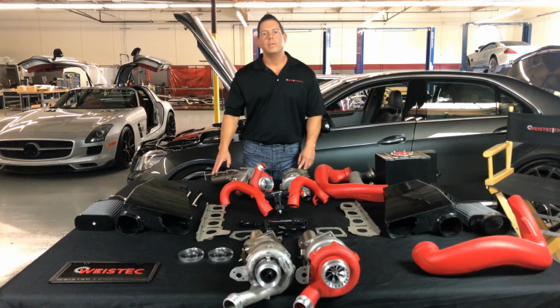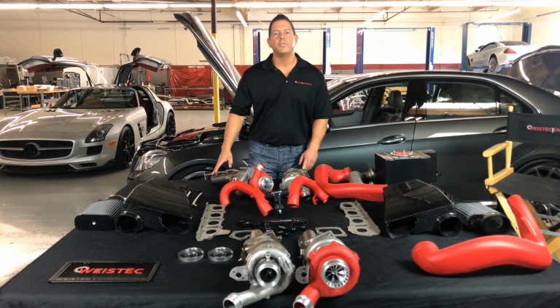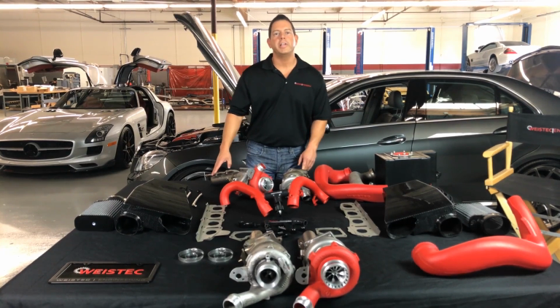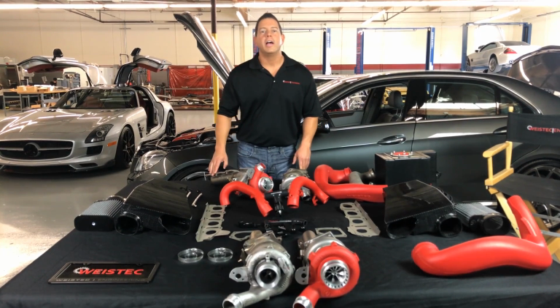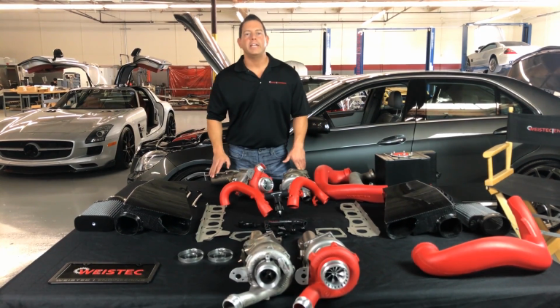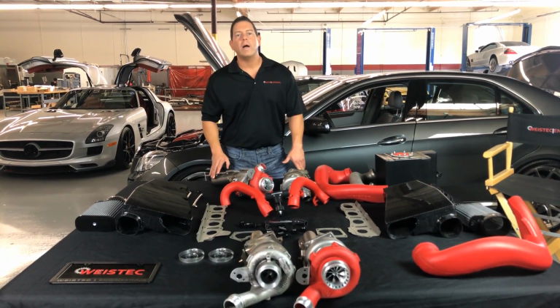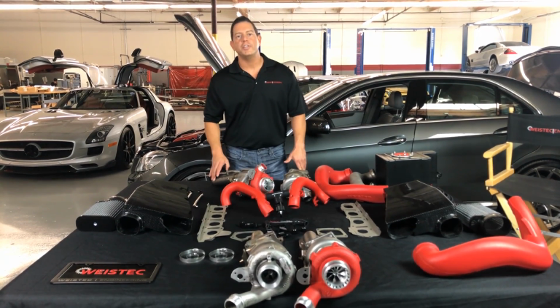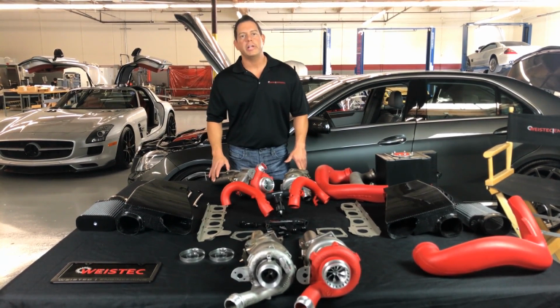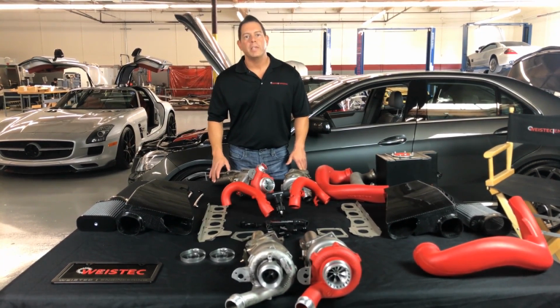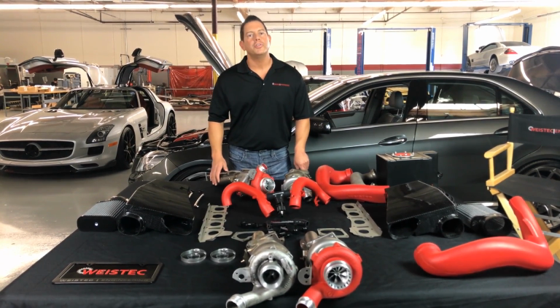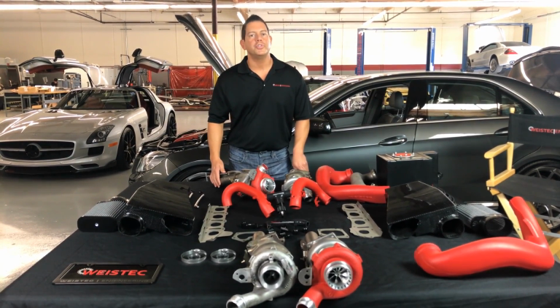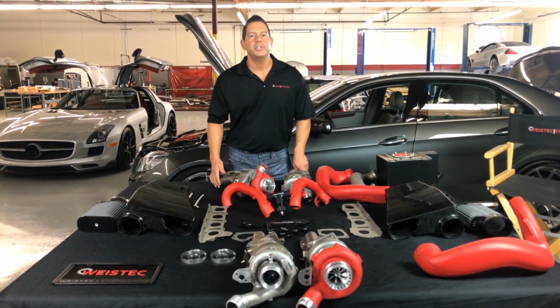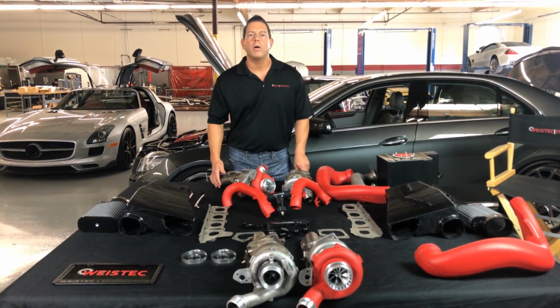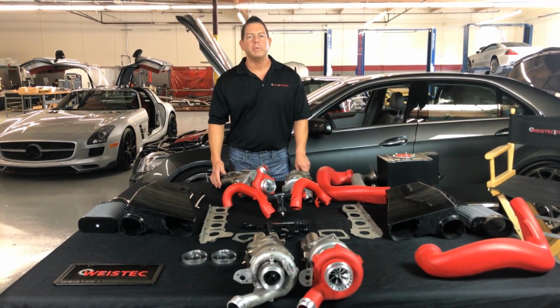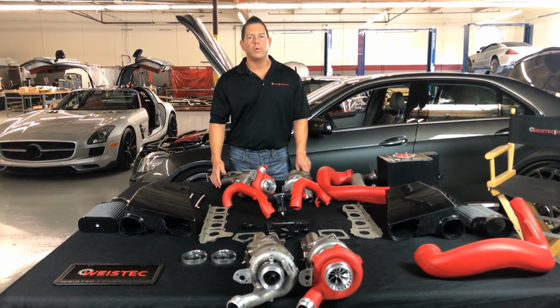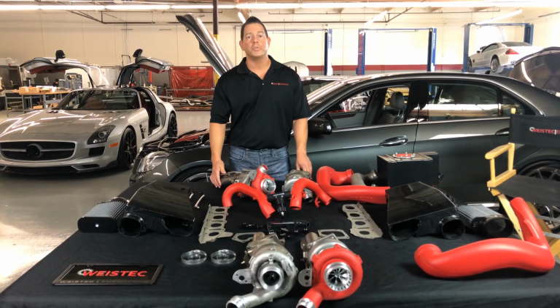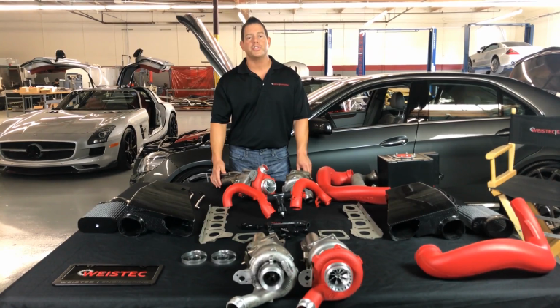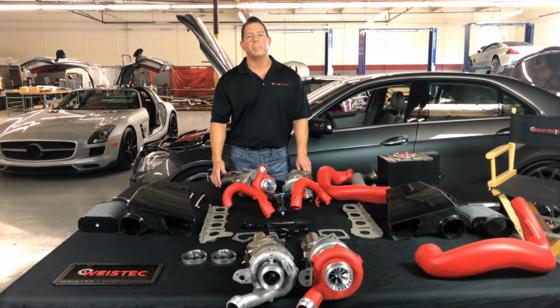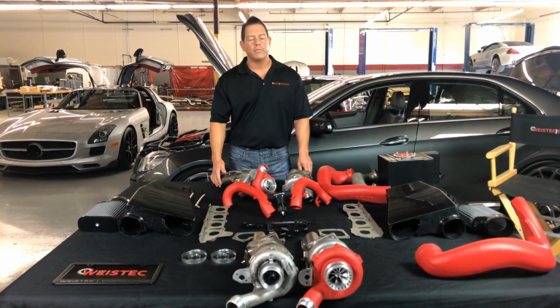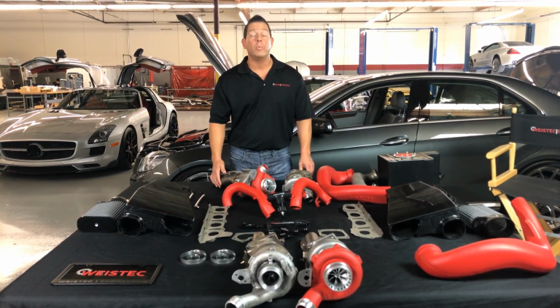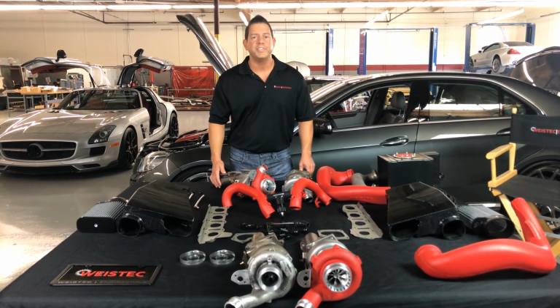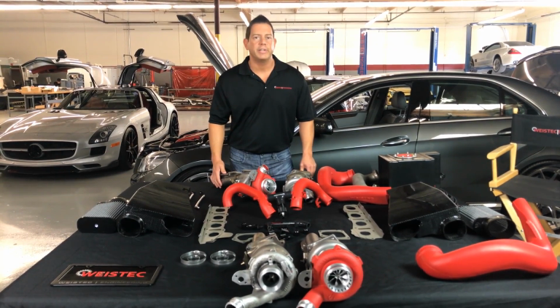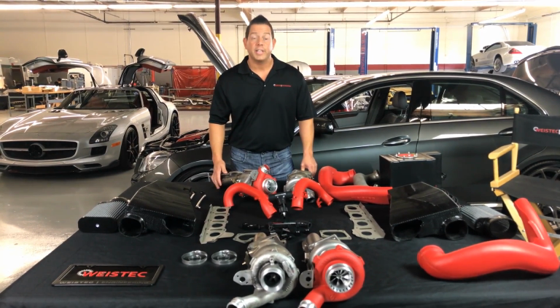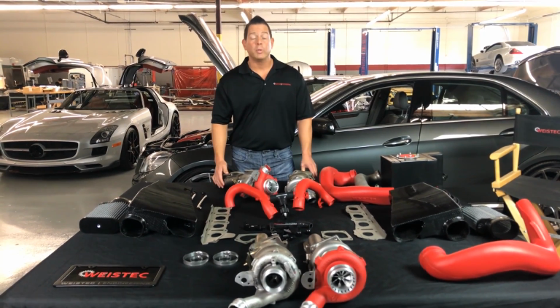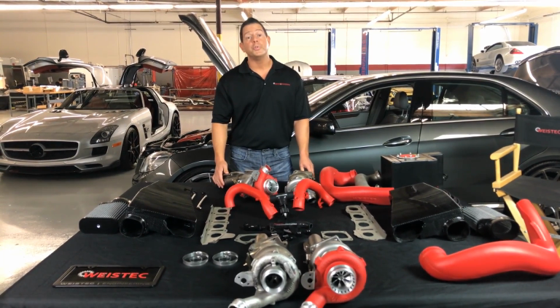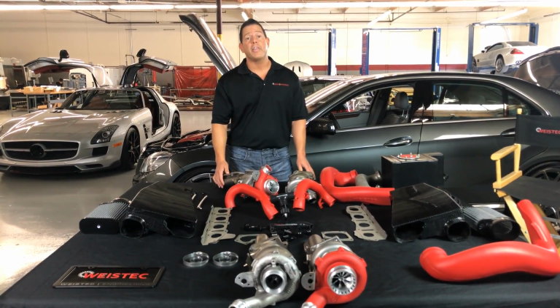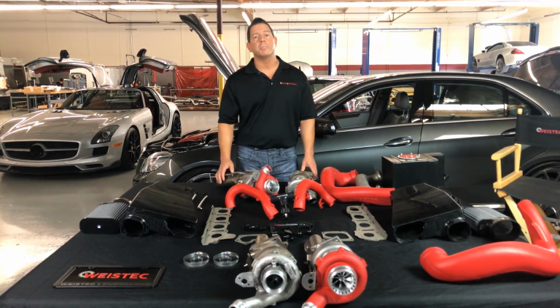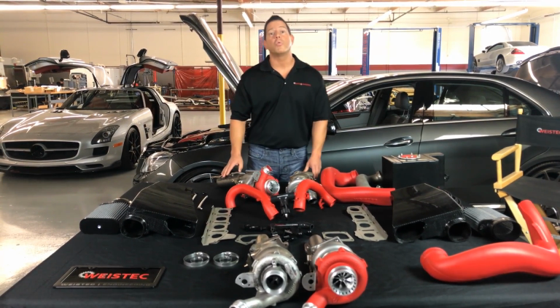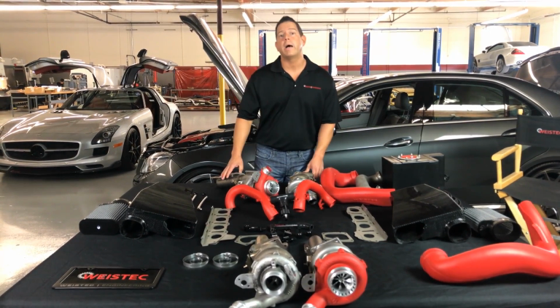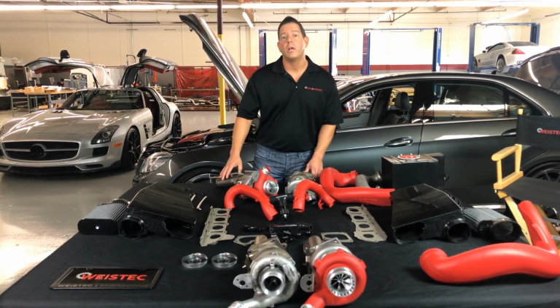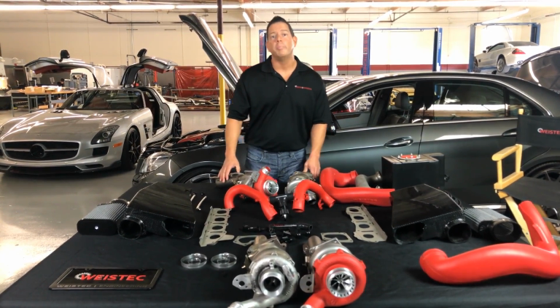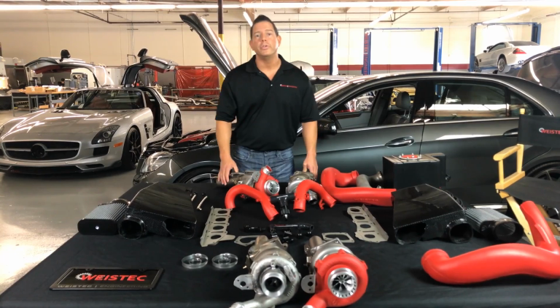Thank you for tuning in. I'm Danny with Y-Stick Engineering, and I'm here to introduce our W-4 turbocharger system for your M157 that's capable of producing 1,000-plus horsepower on pump fuel.